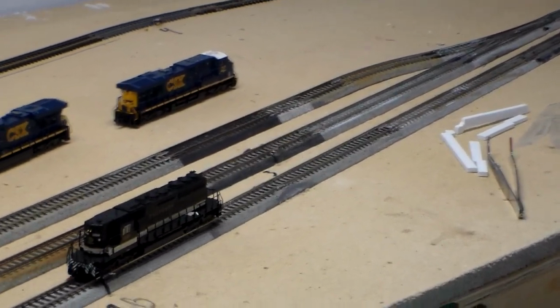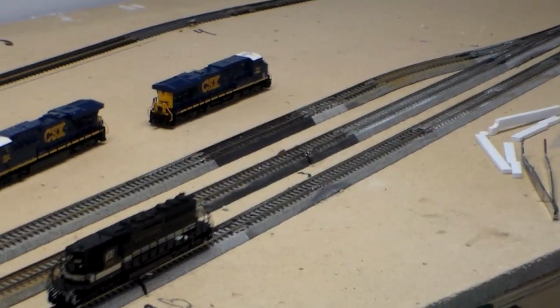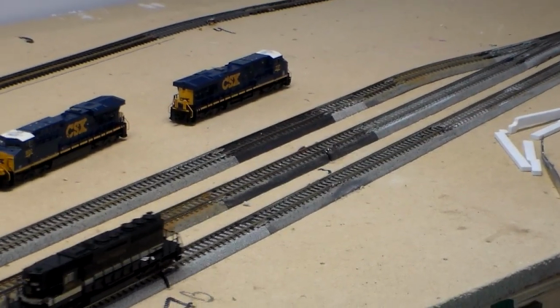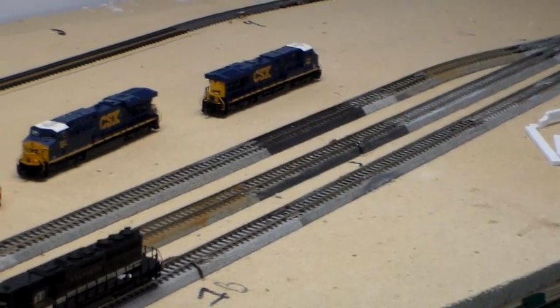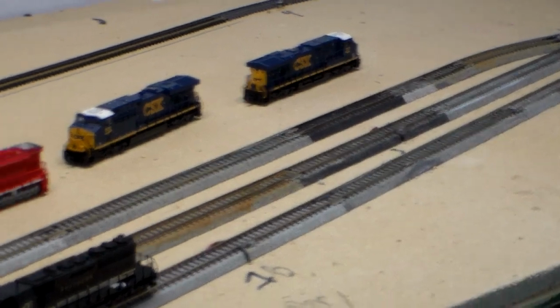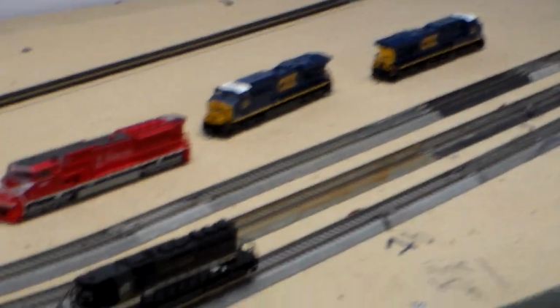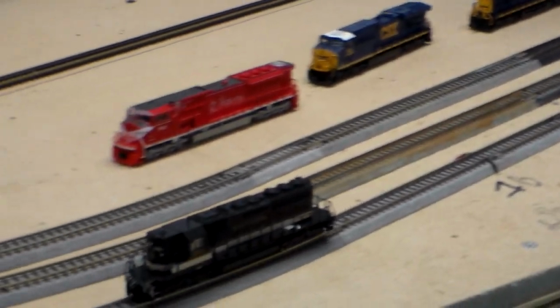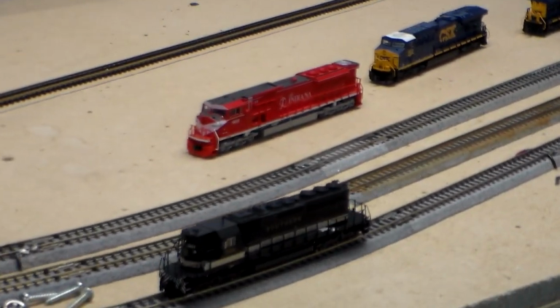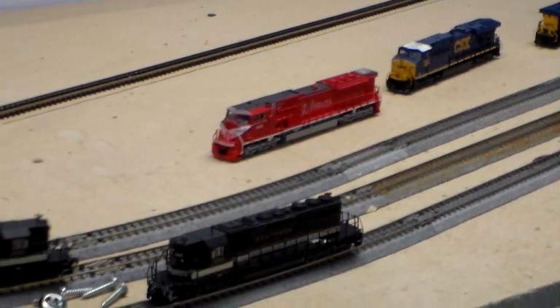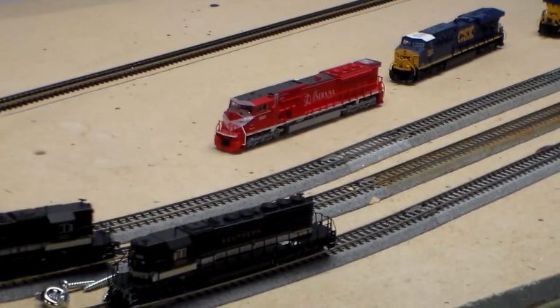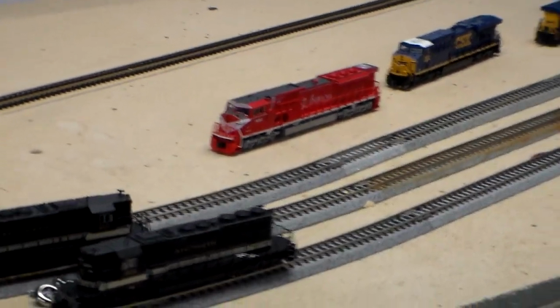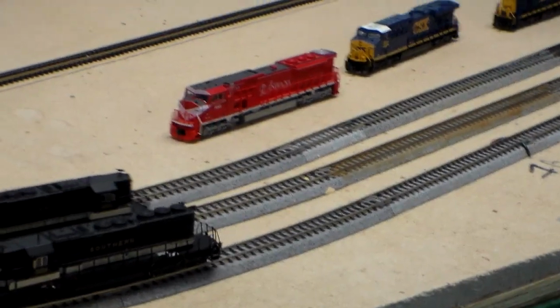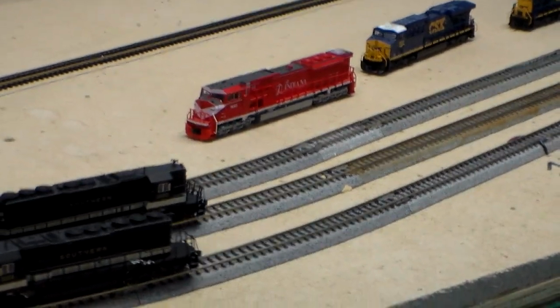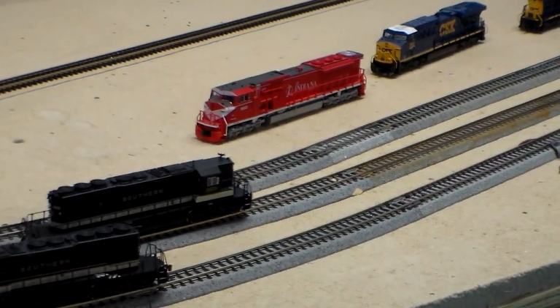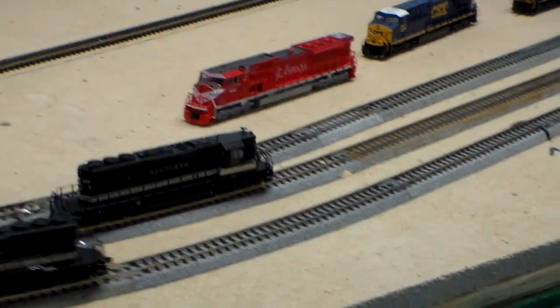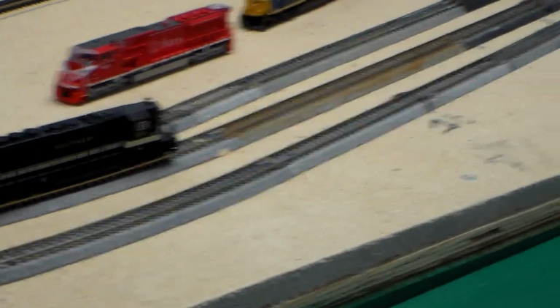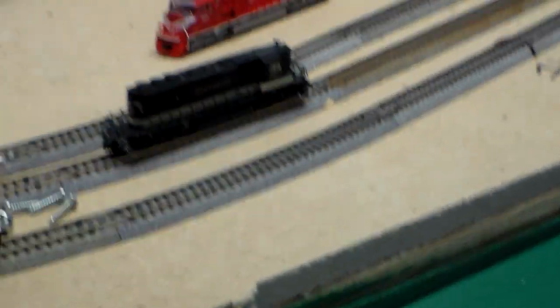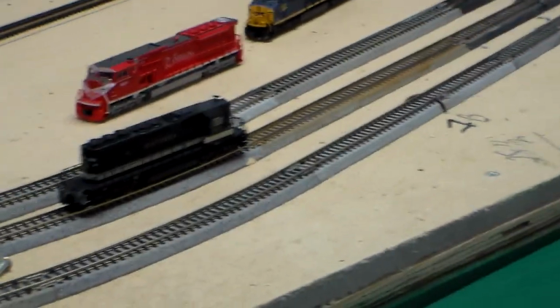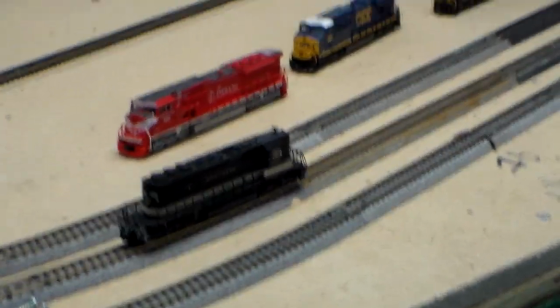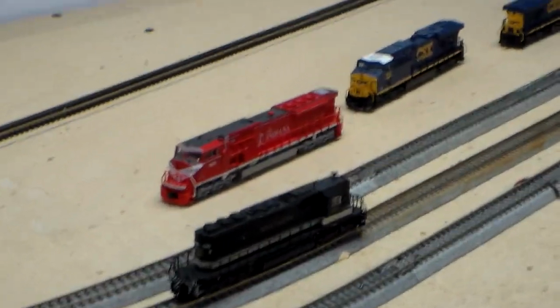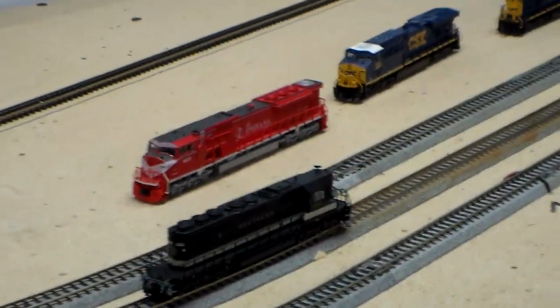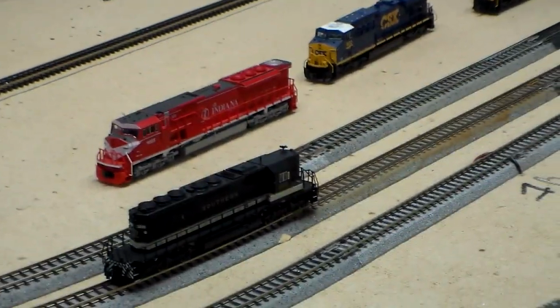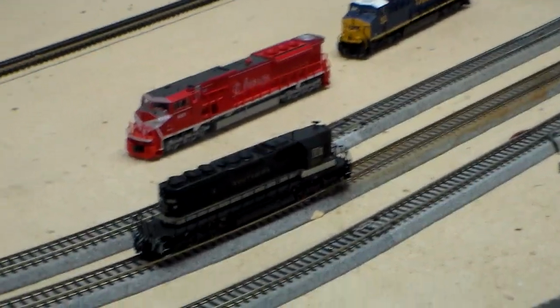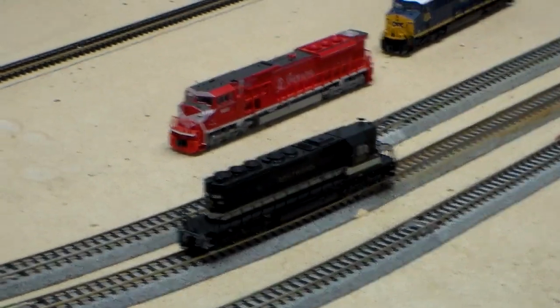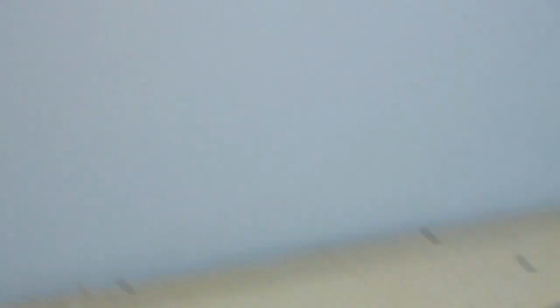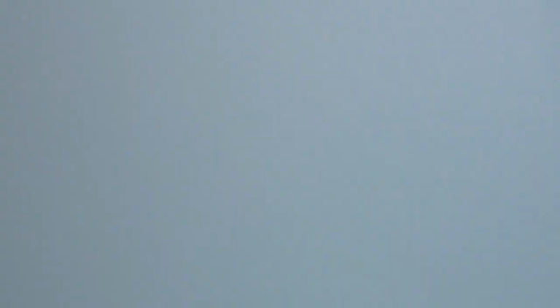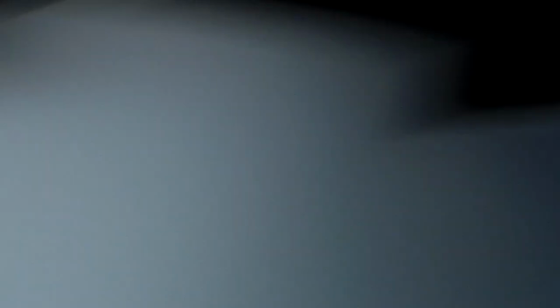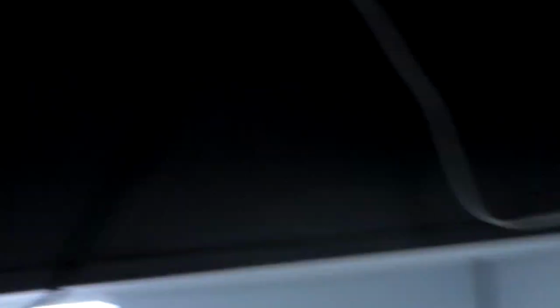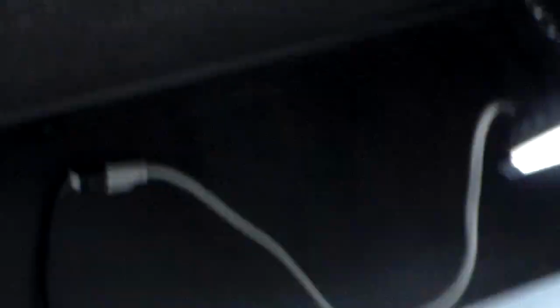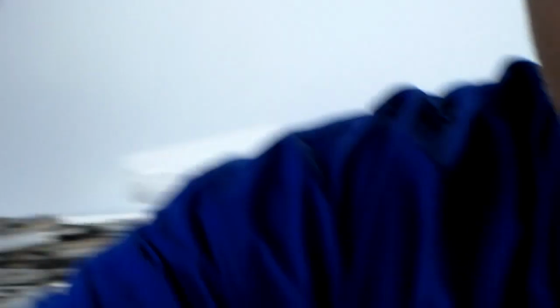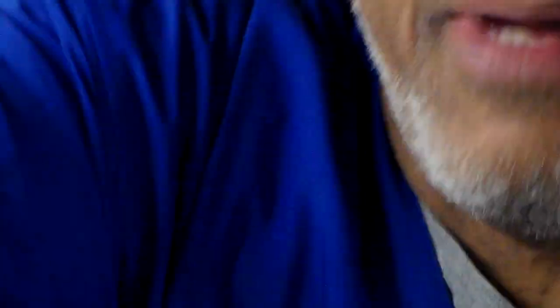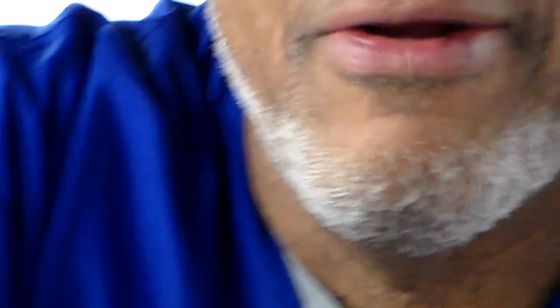I forgot to shut the other one off so they're going to pass each other right here. But as you can see, I'm making some headway. Let's get this thing turned back around.